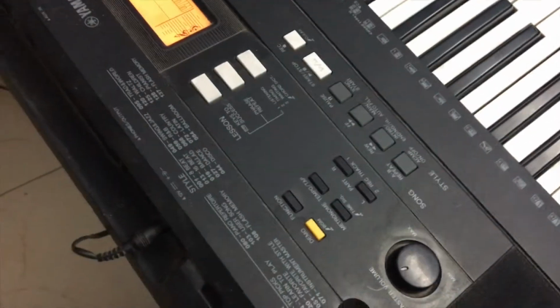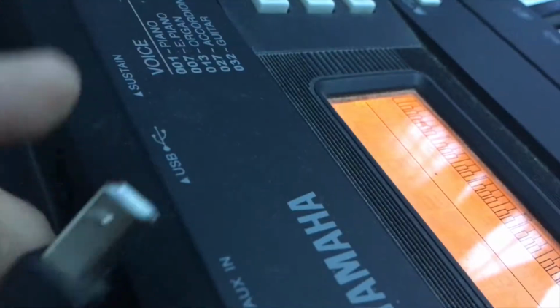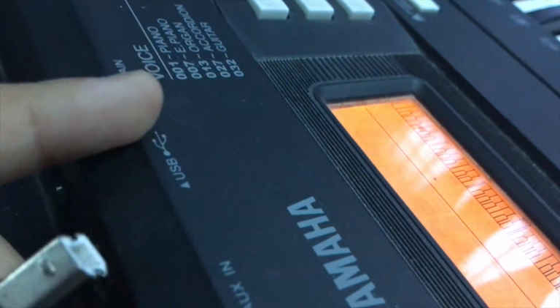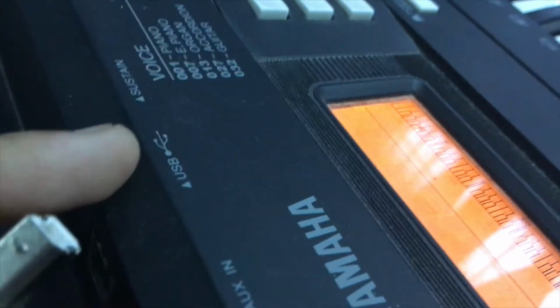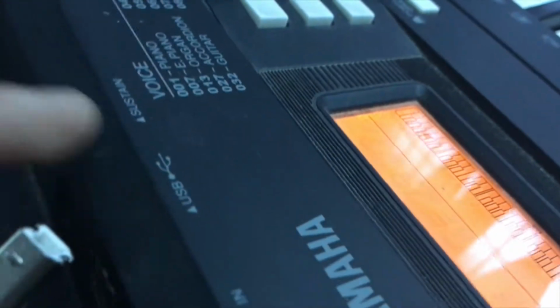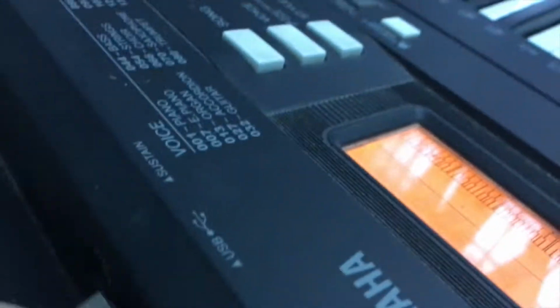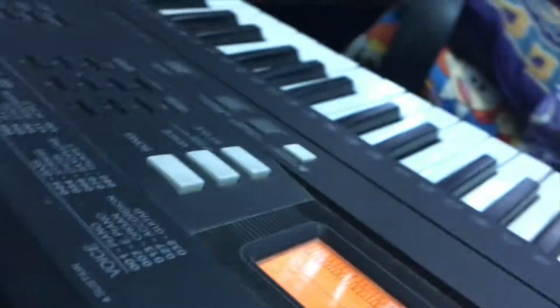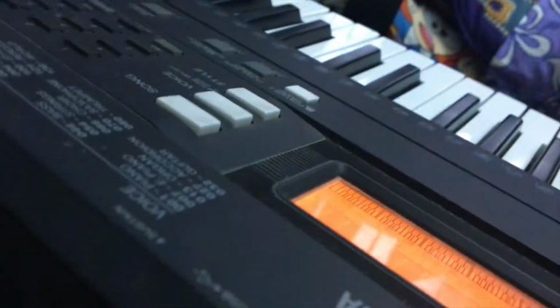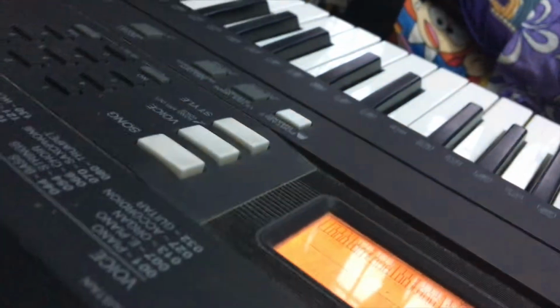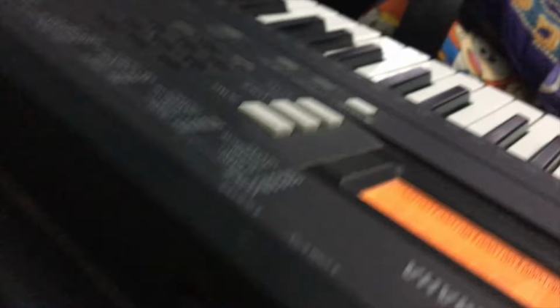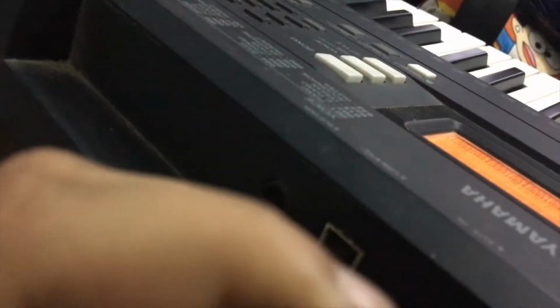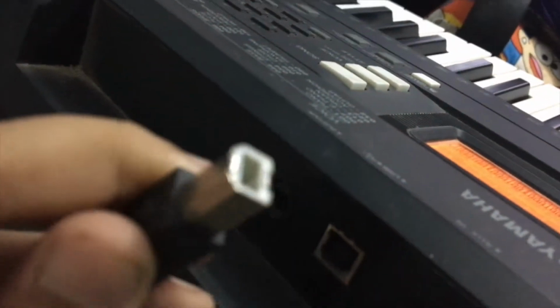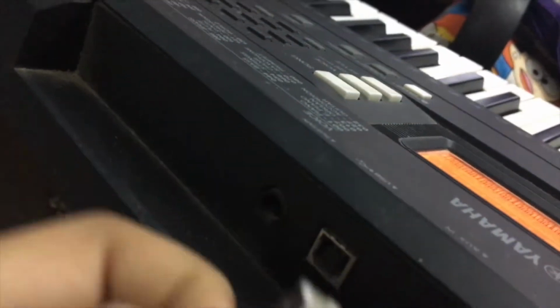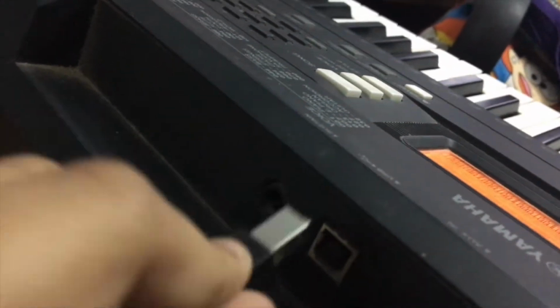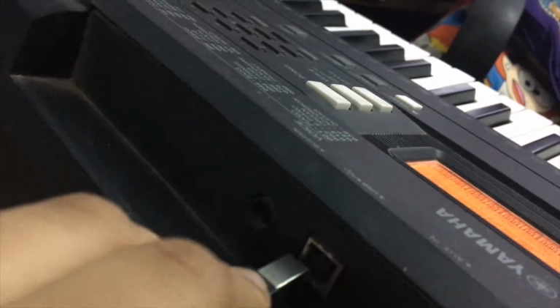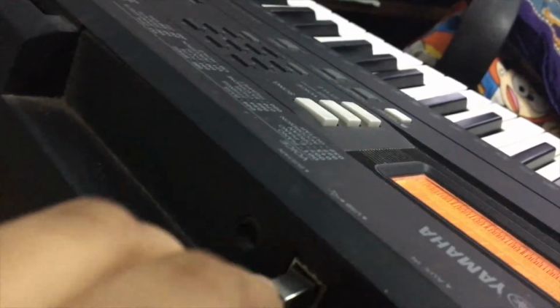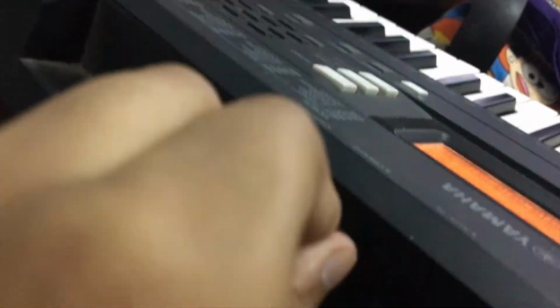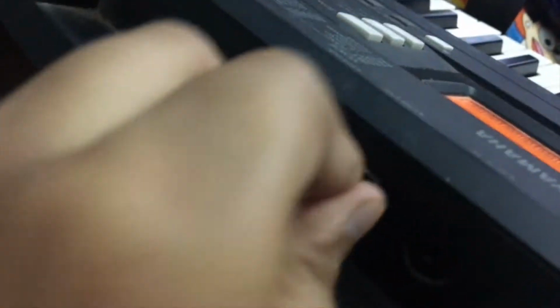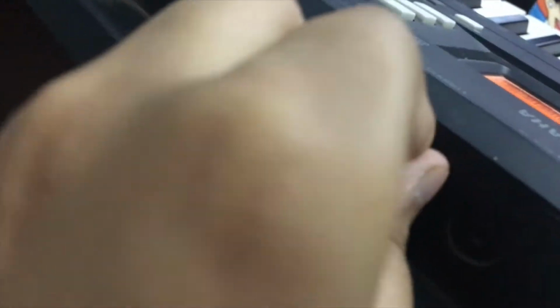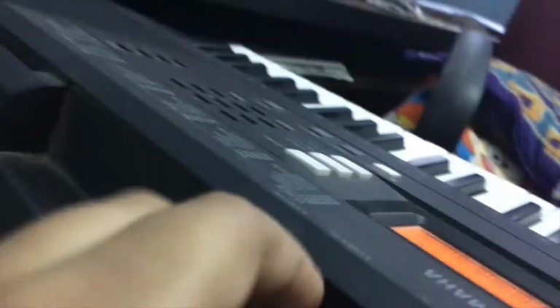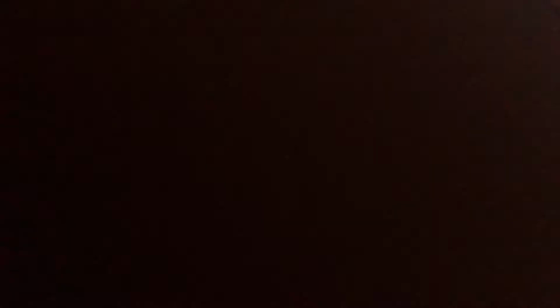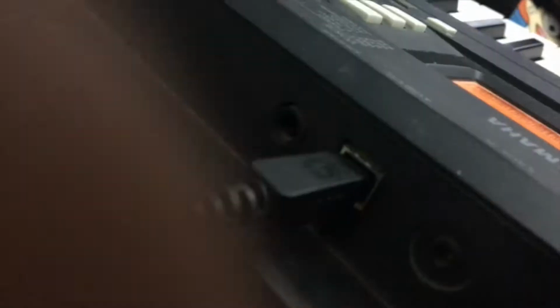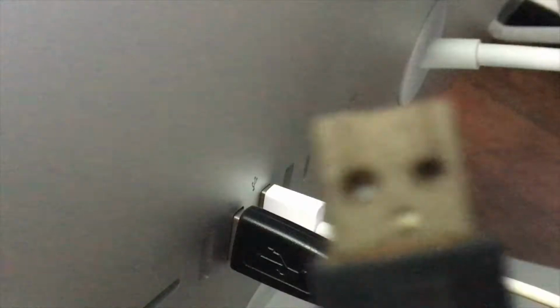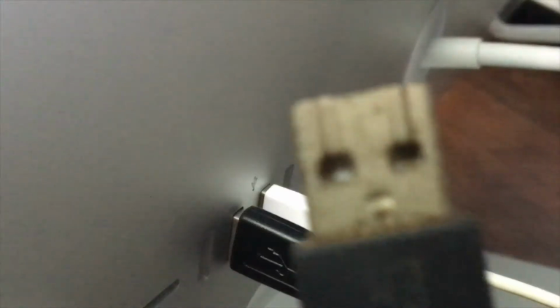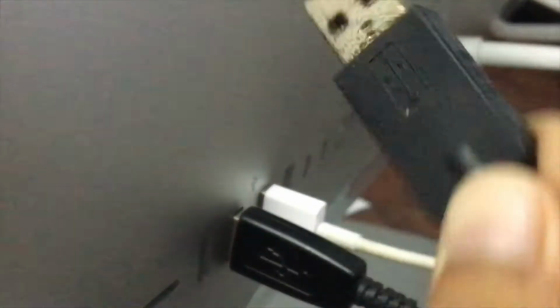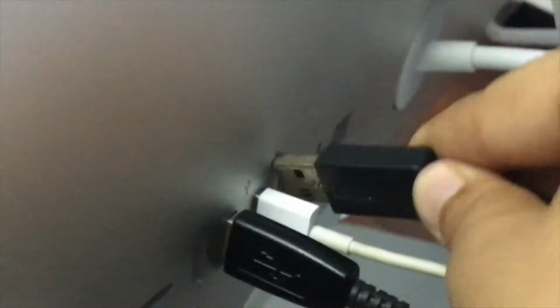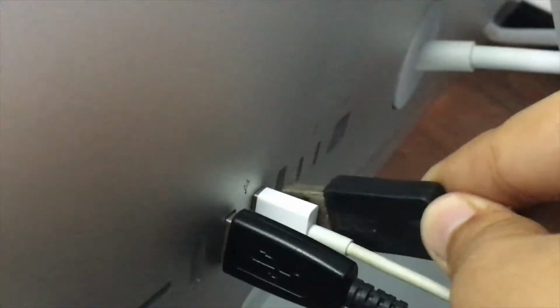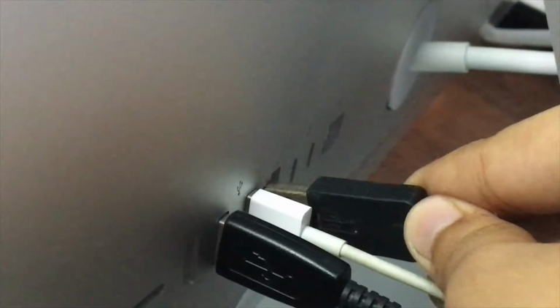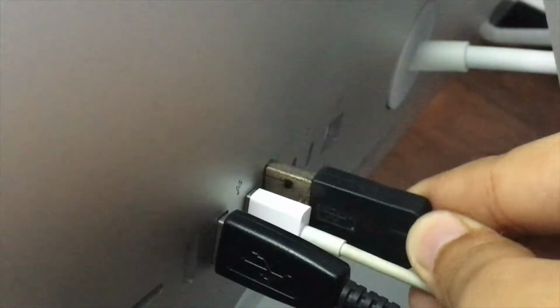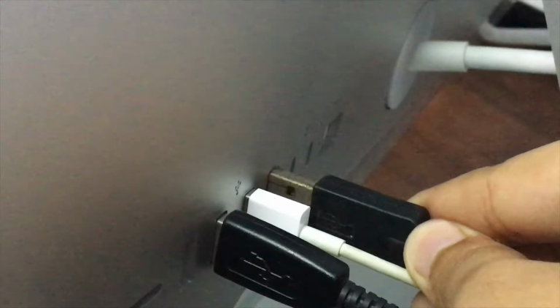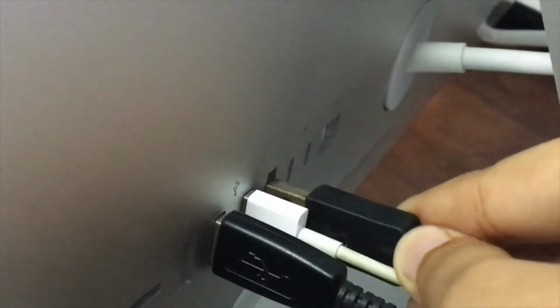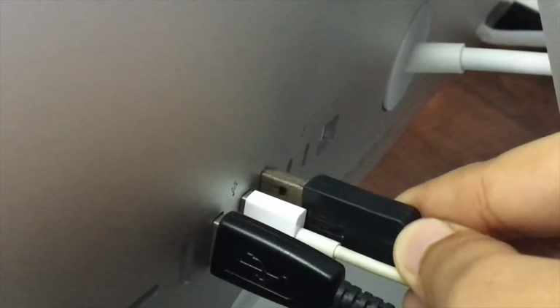Make sure the keyboard is off. There's the USB cable socket — we're going to connect it into it. There we go. And you're going to connect the USB-A to your computer.